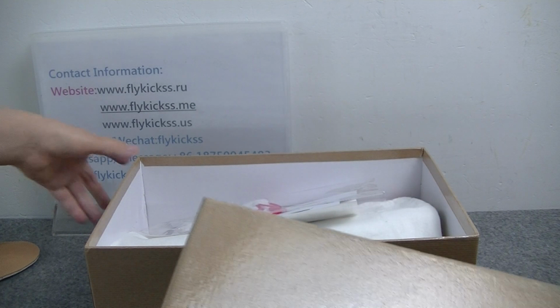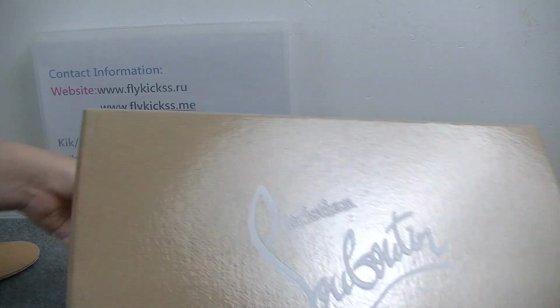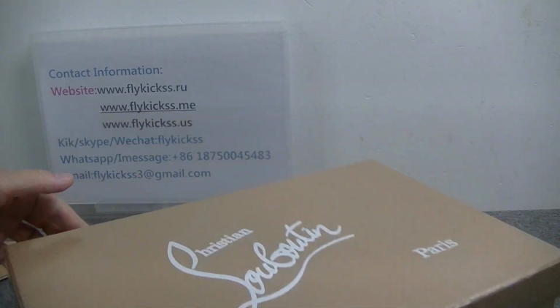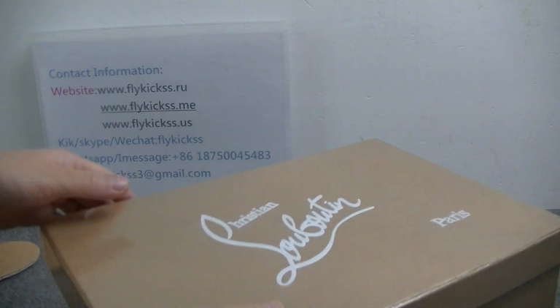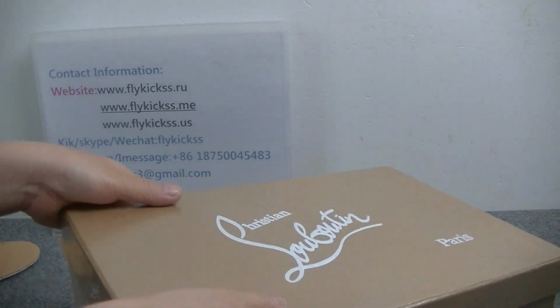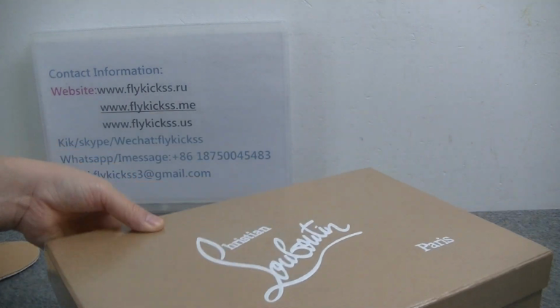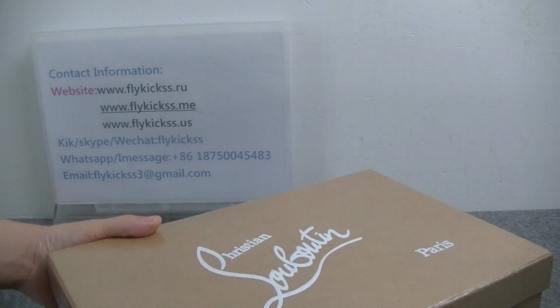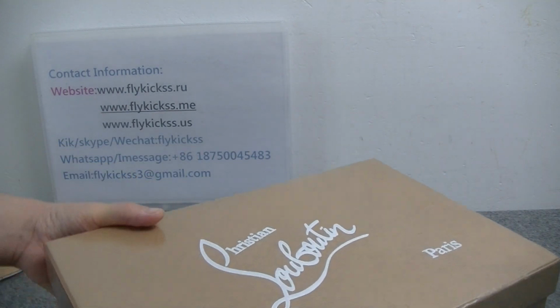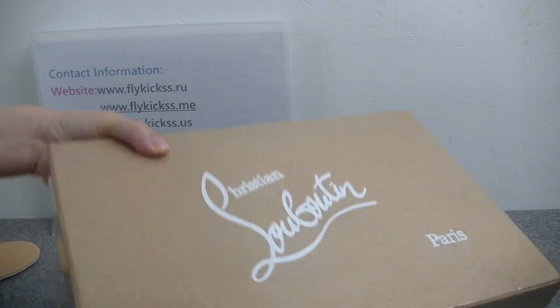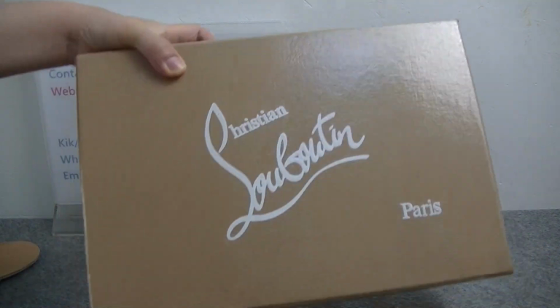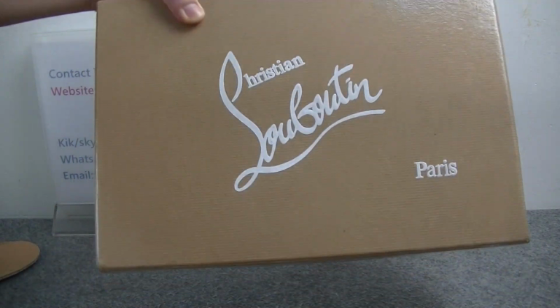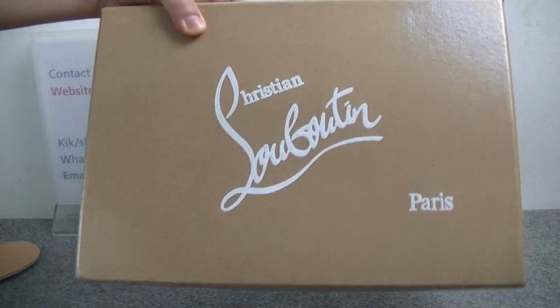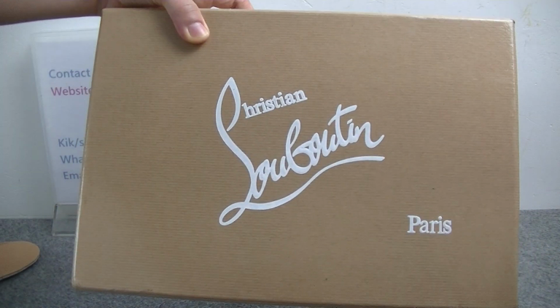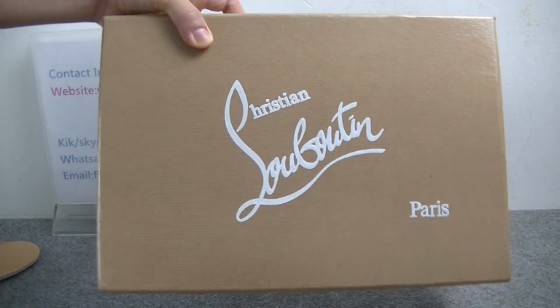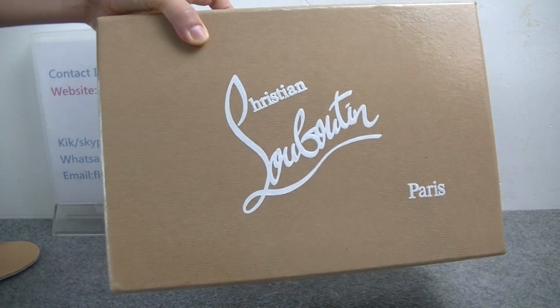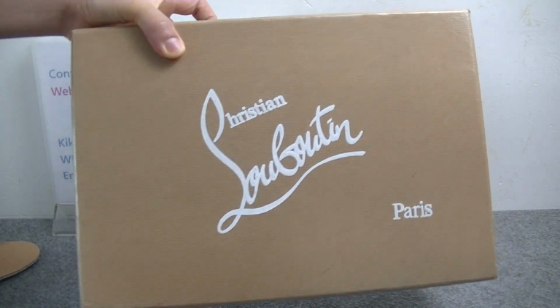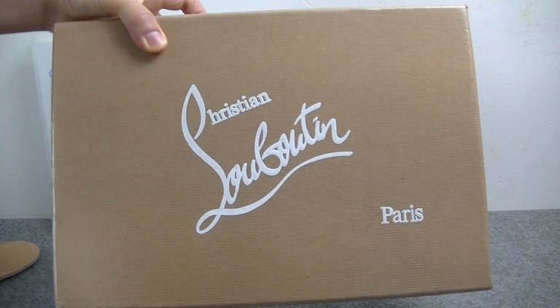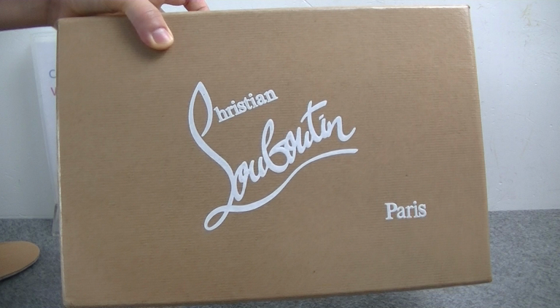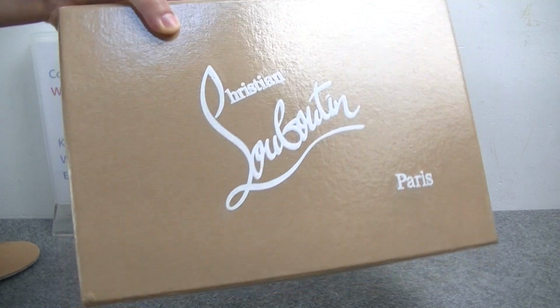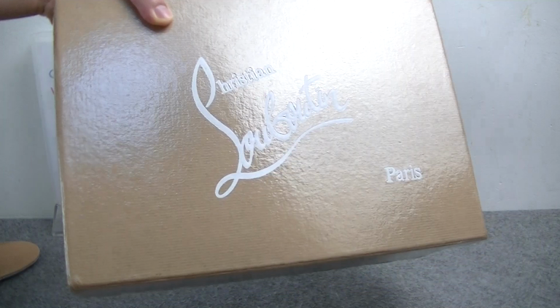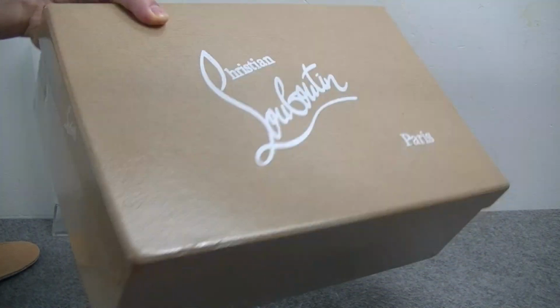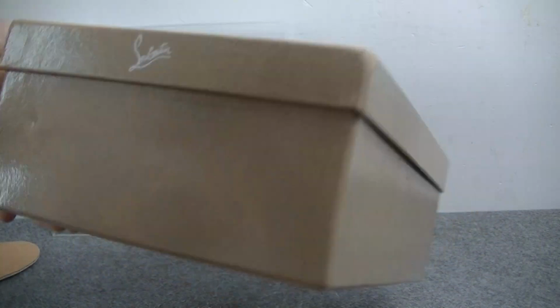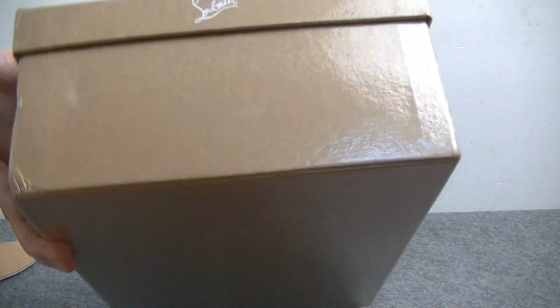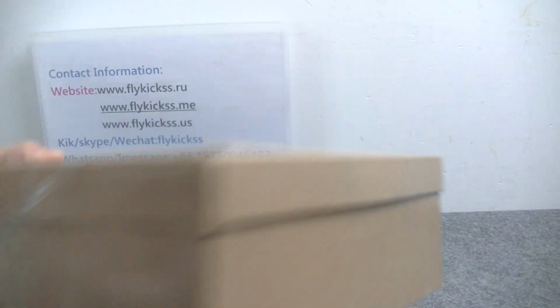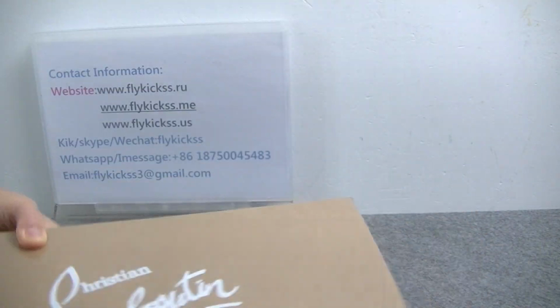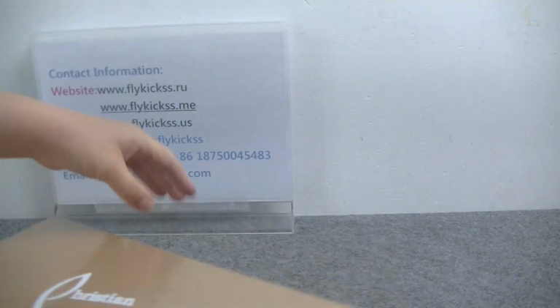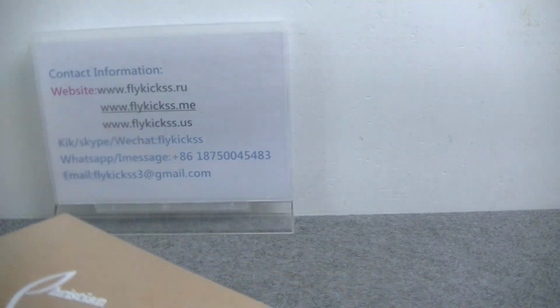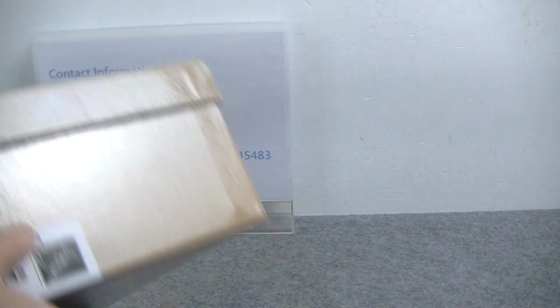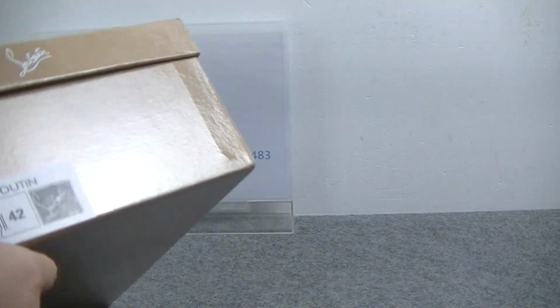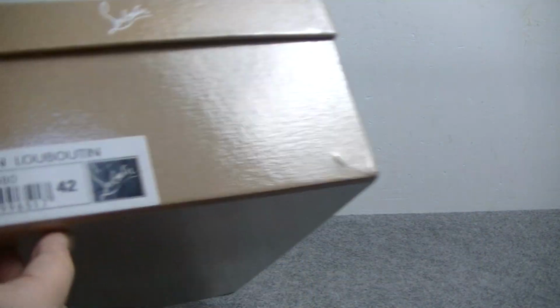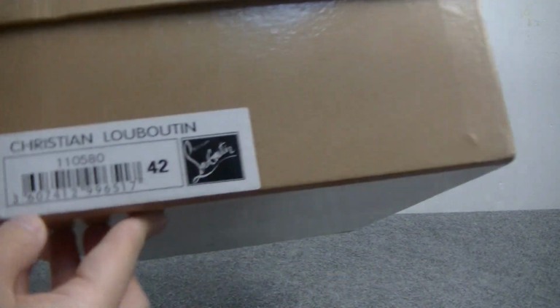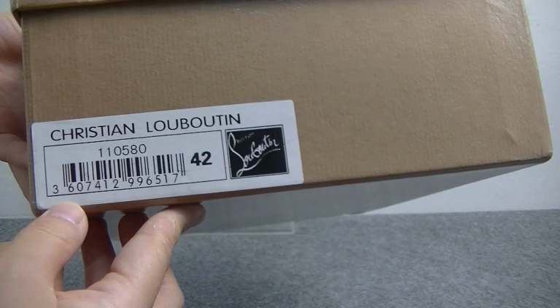Now you guys can see the original box. The front we can see is the Christian Louboutin box. Check the sun label.